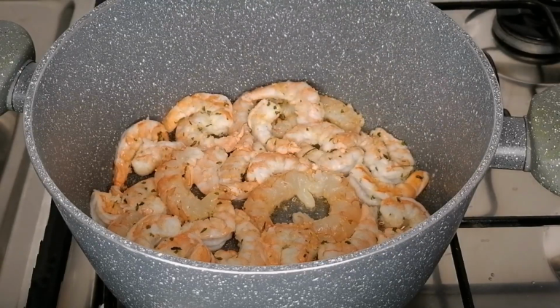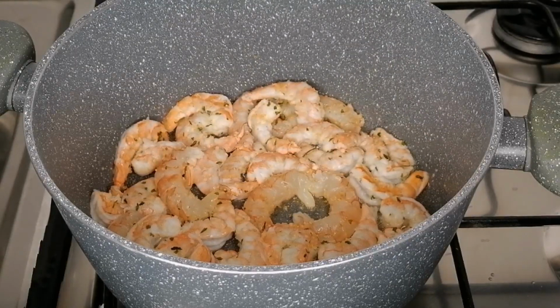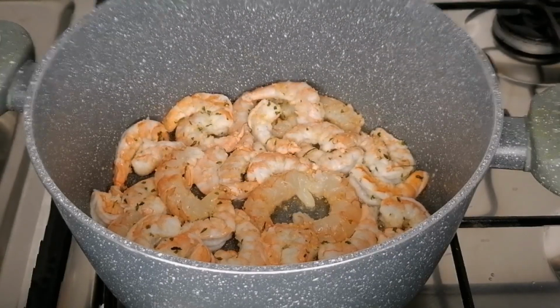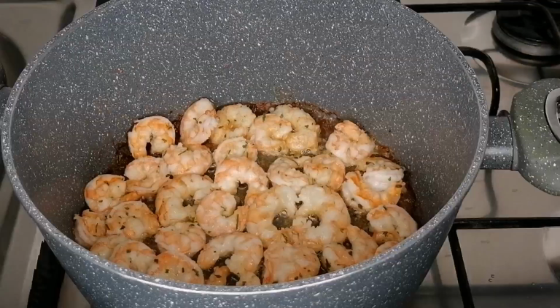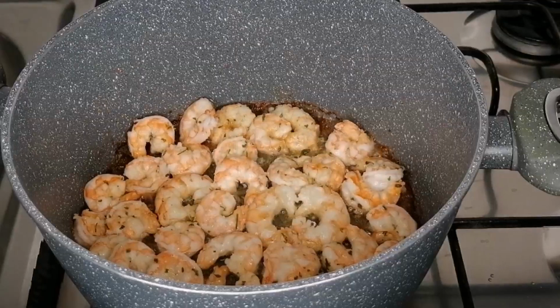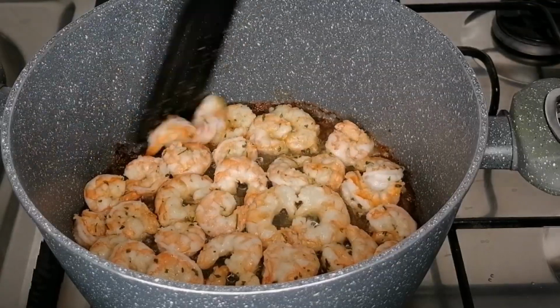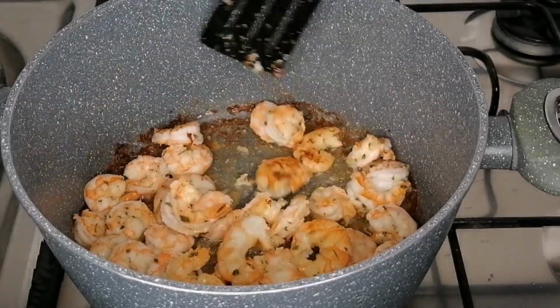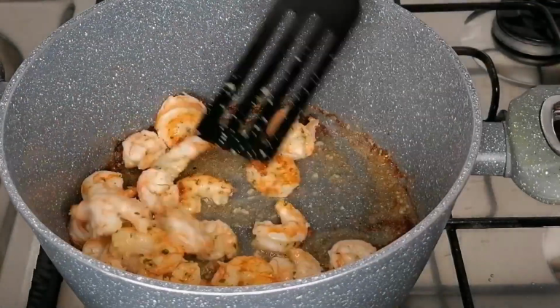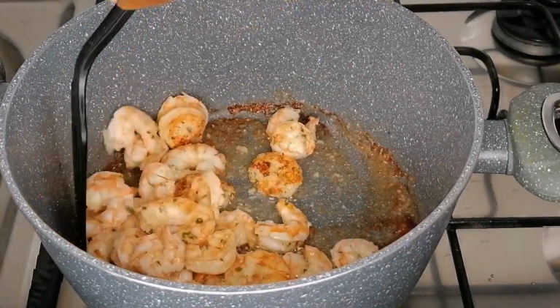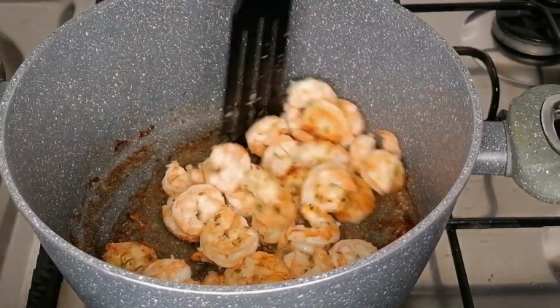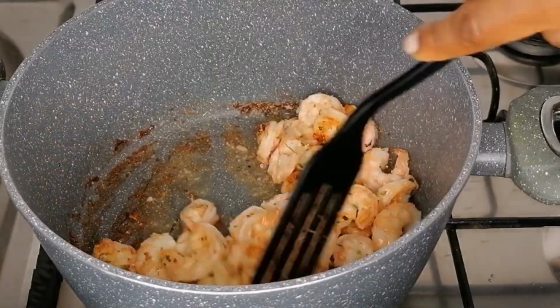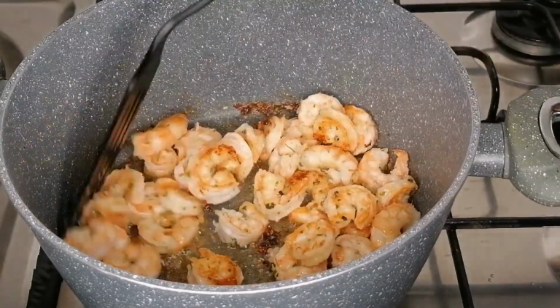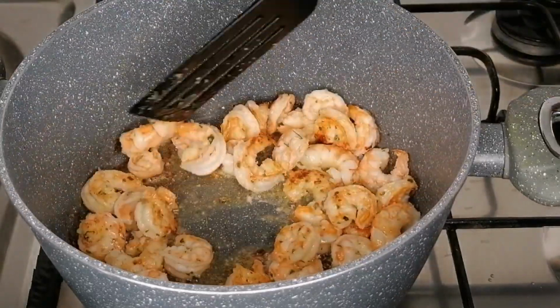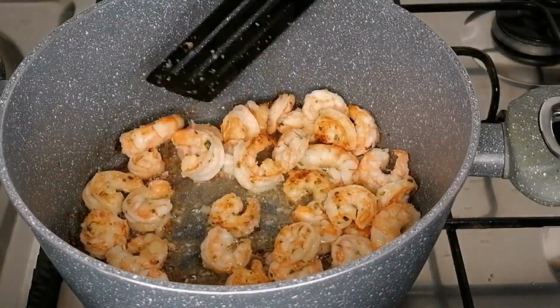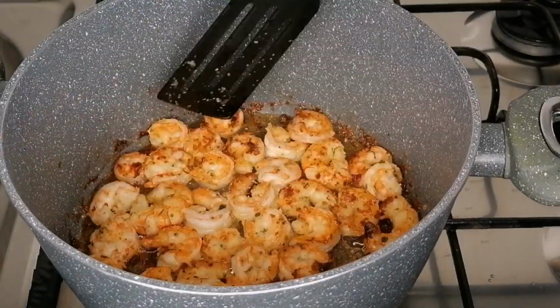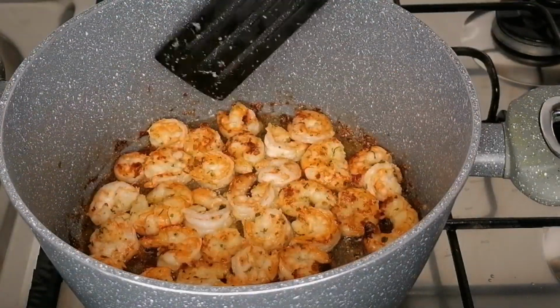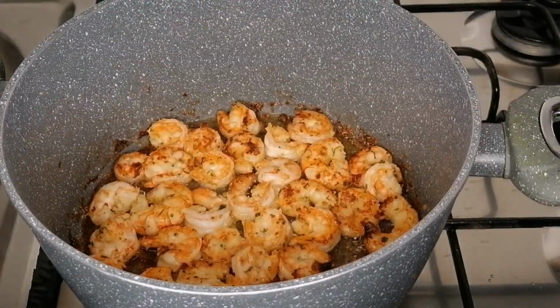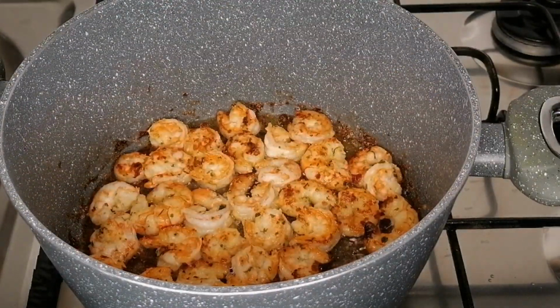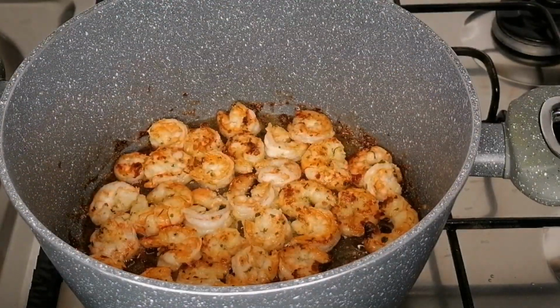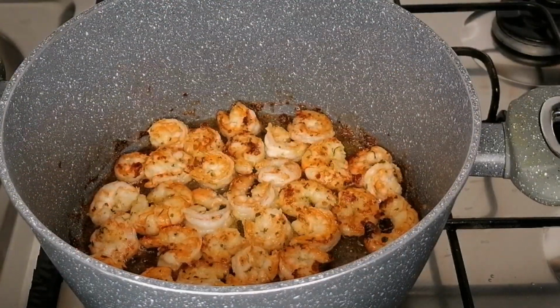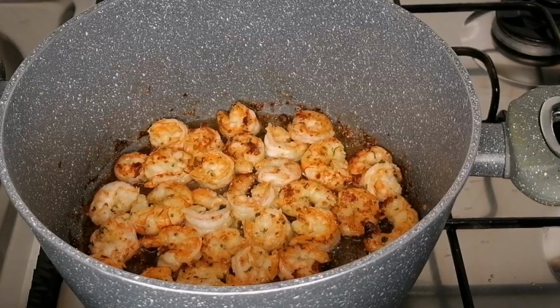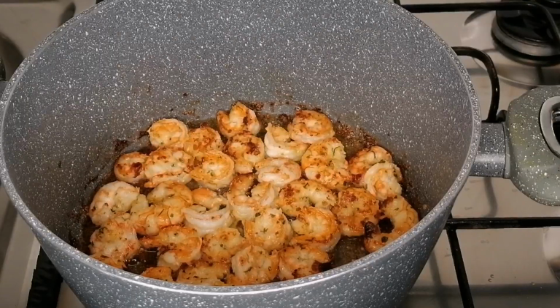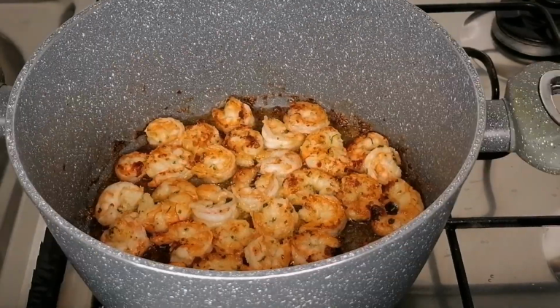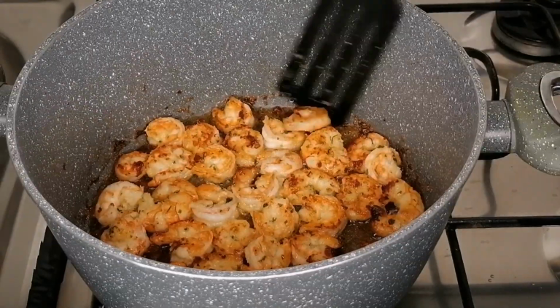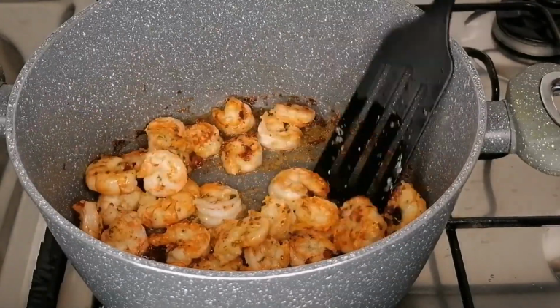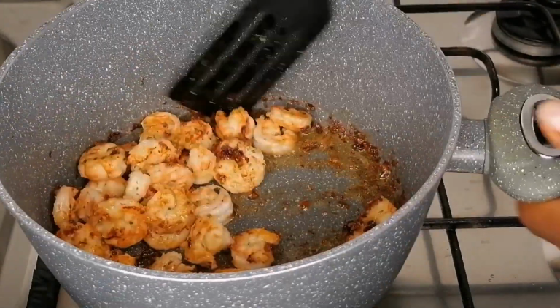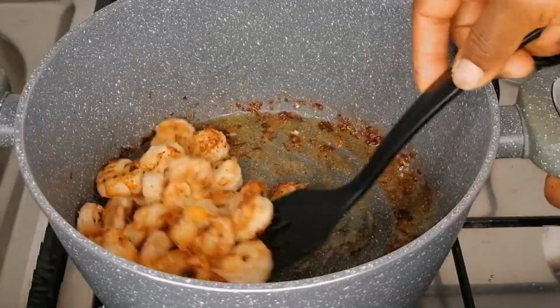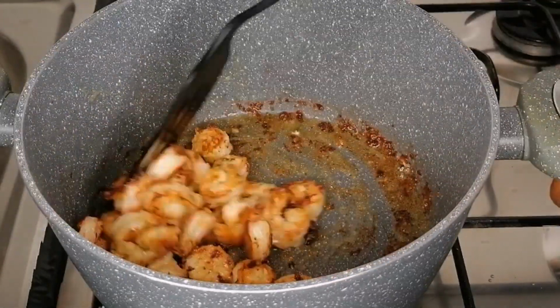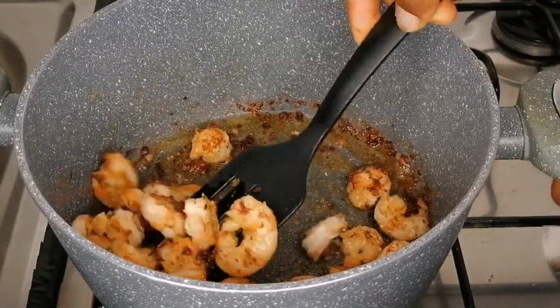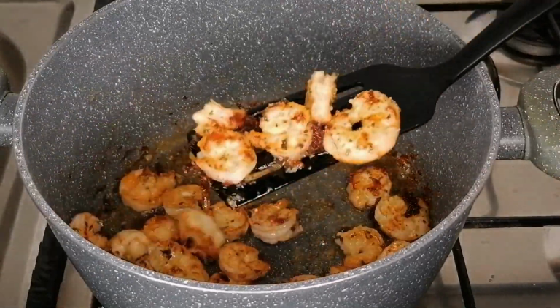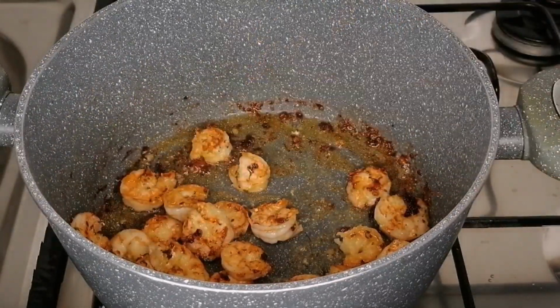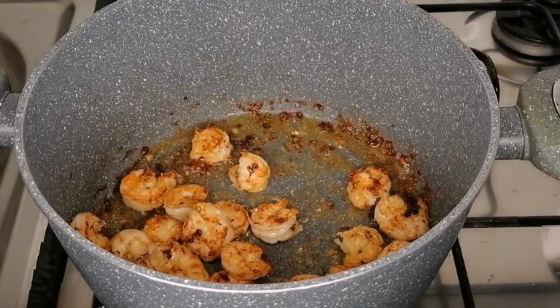Into my pot I've added some oil. Heat that oil and transfer your marinated shrimp. I'm going to let these fry for about 30 to 40 seconds on each side. Once the shrimp are ready, transfer to a plate and set aside.